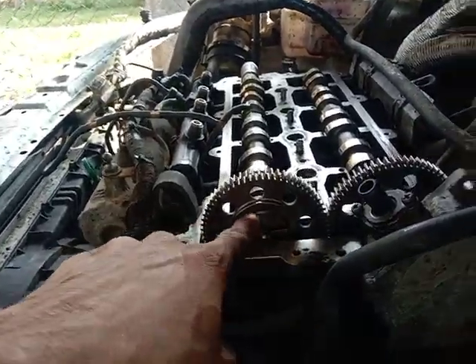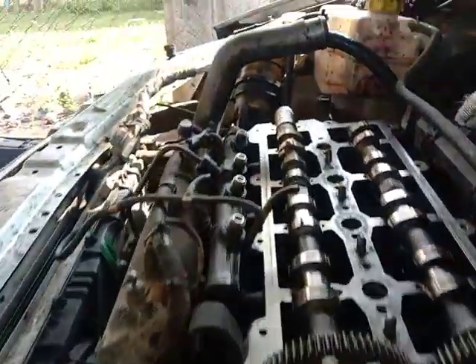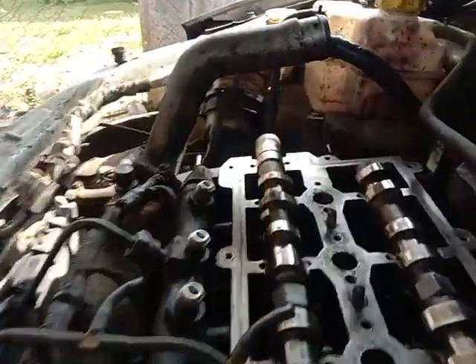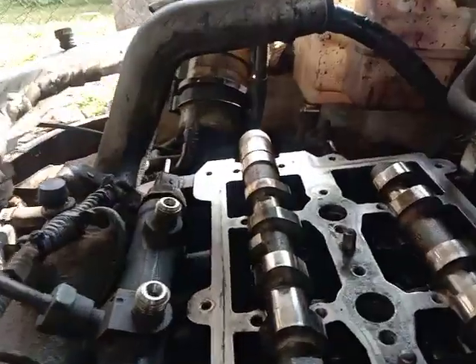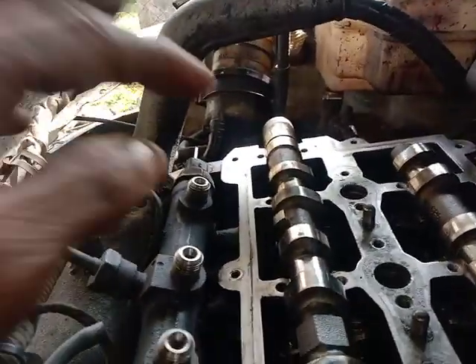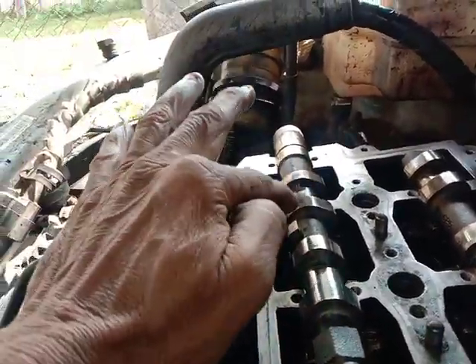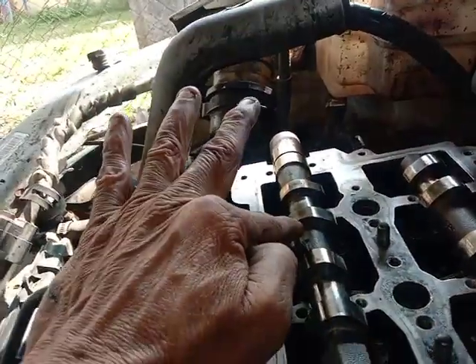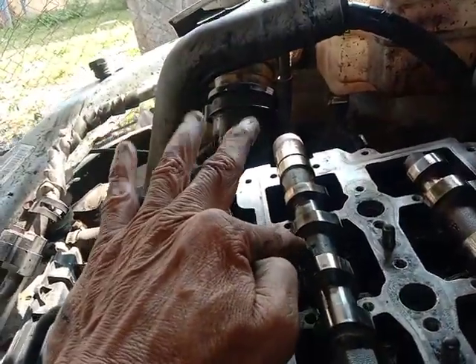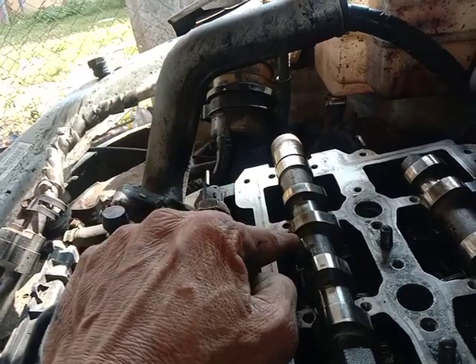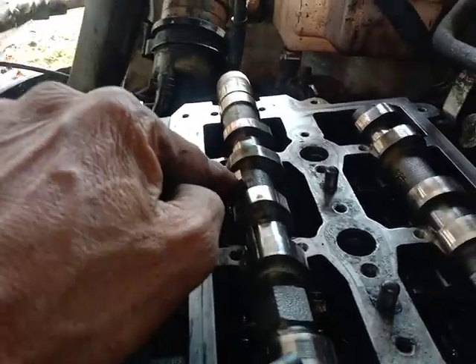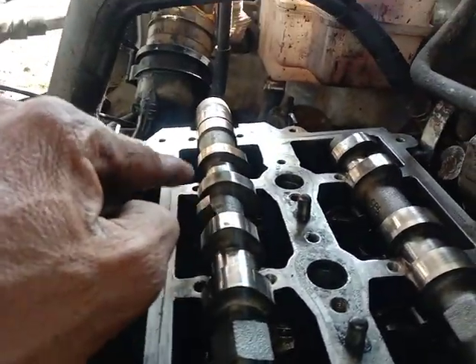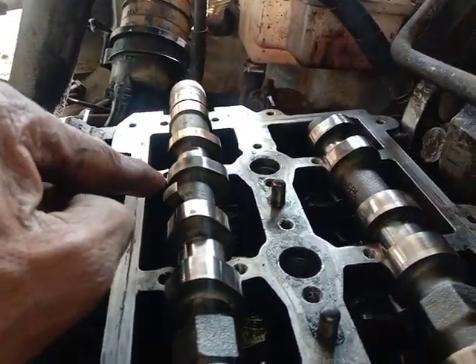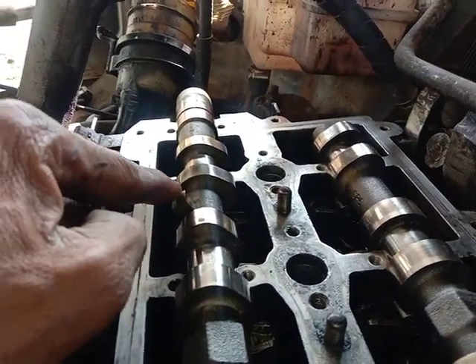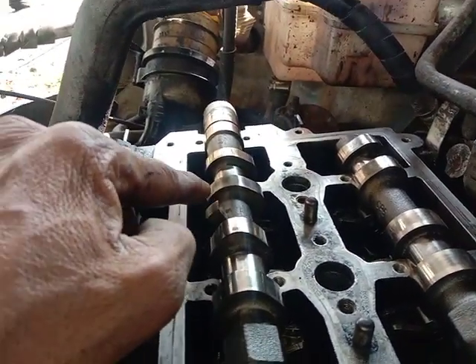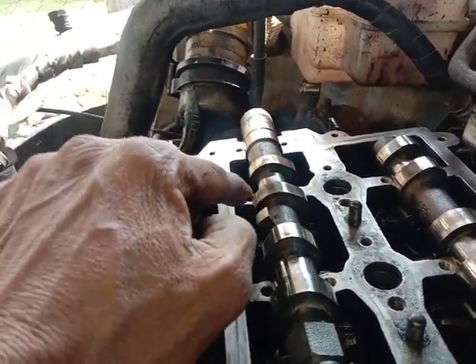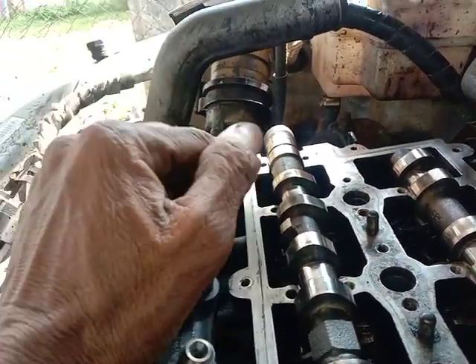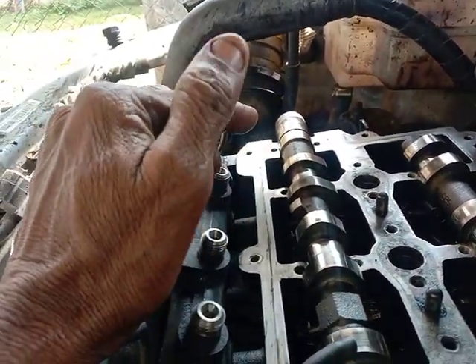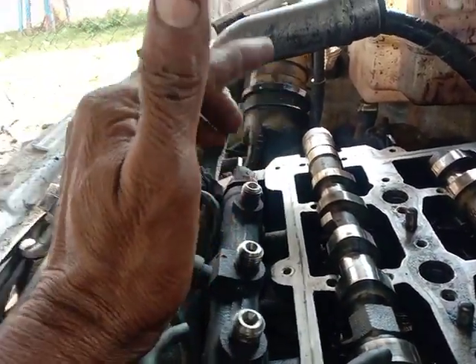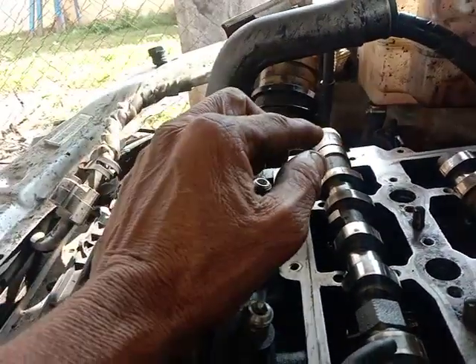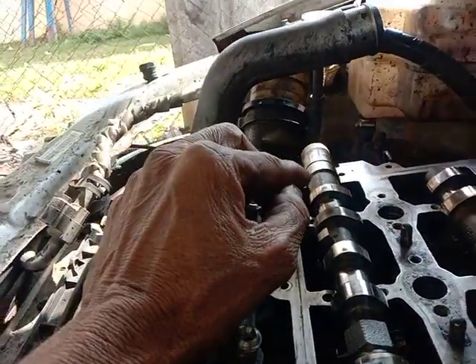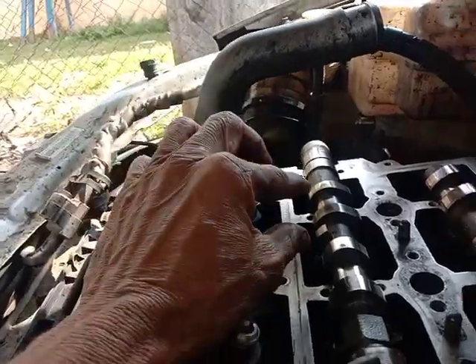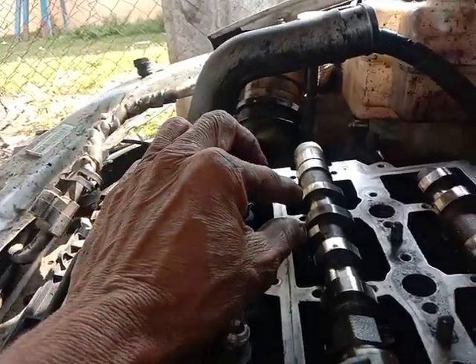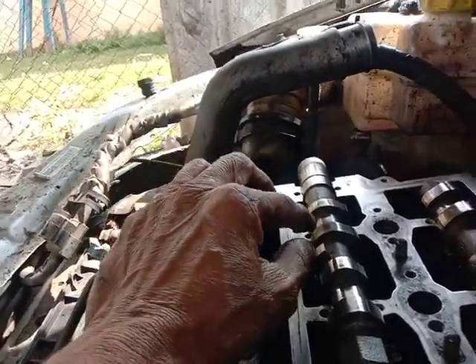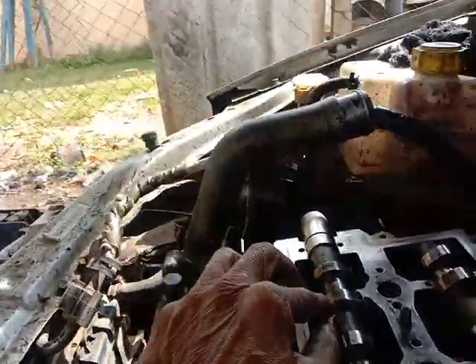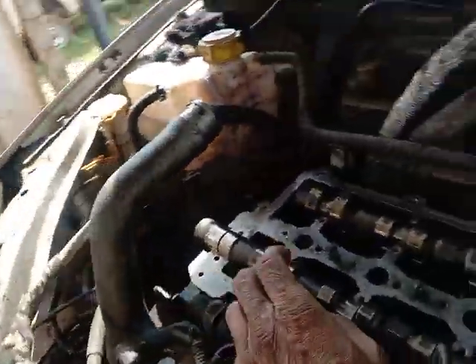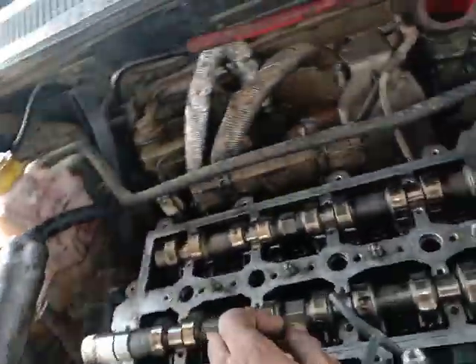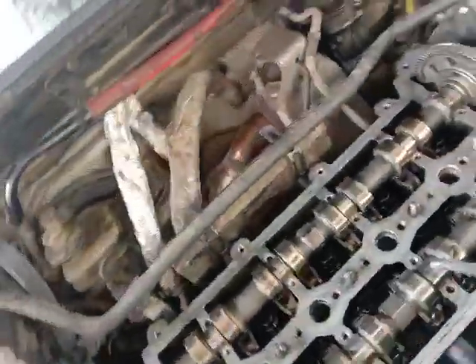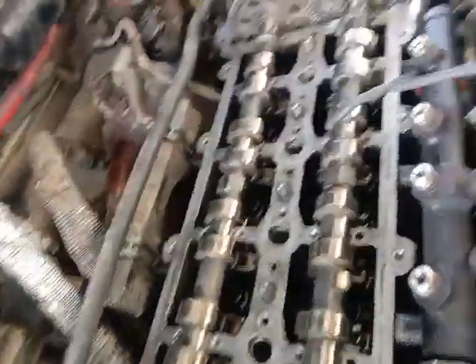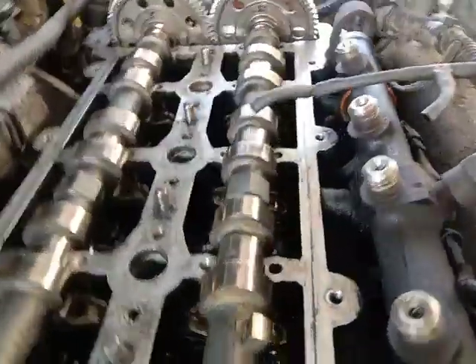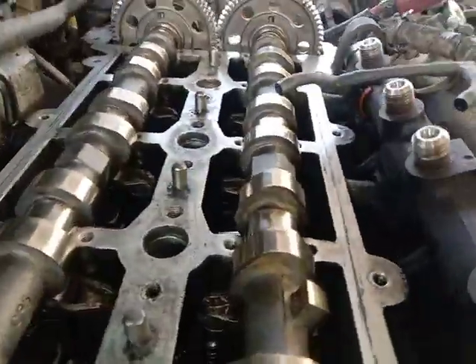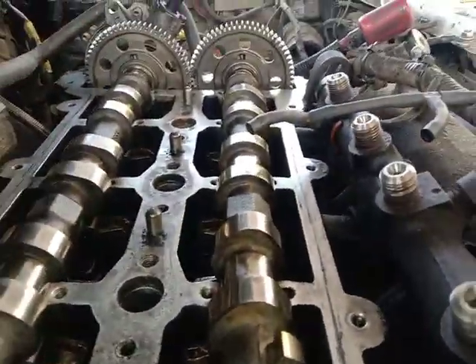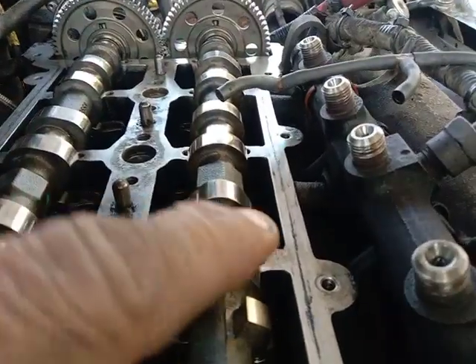These are cam shots. The timing is the timing. This is the front position. The front position is the same.